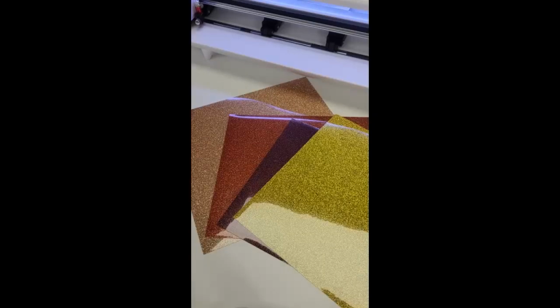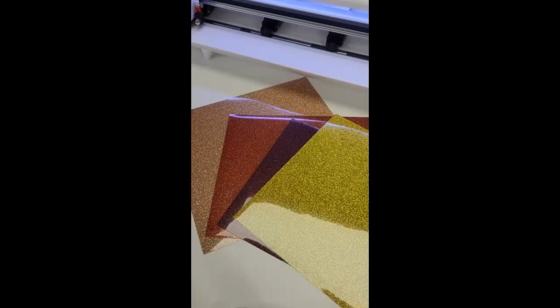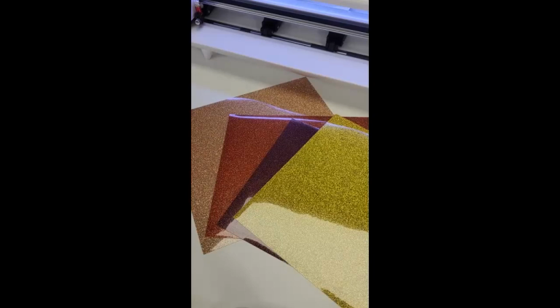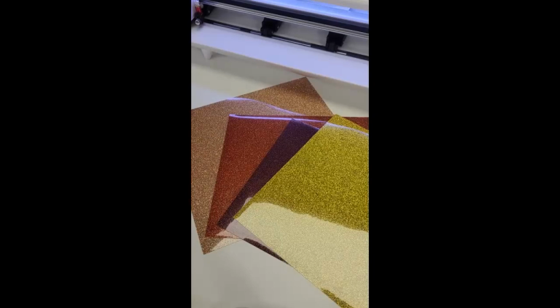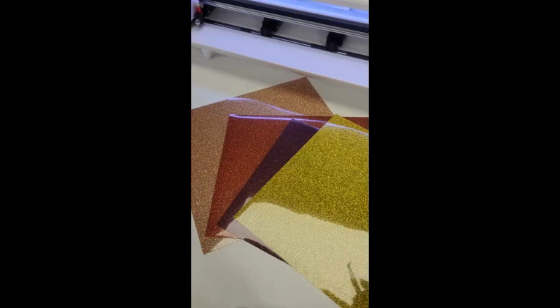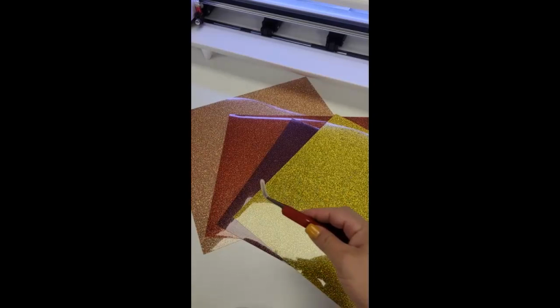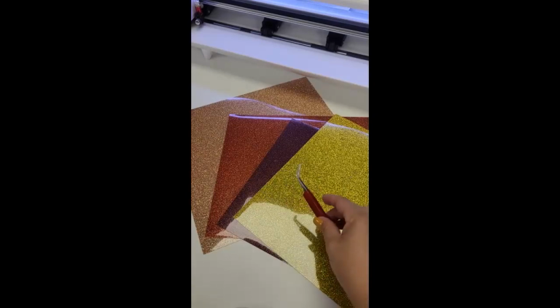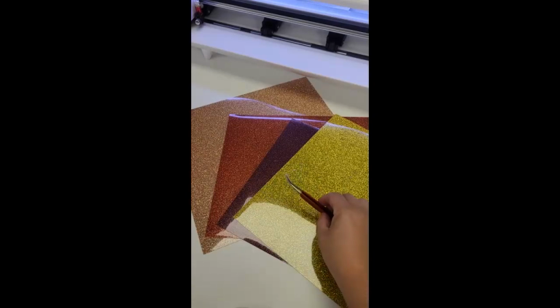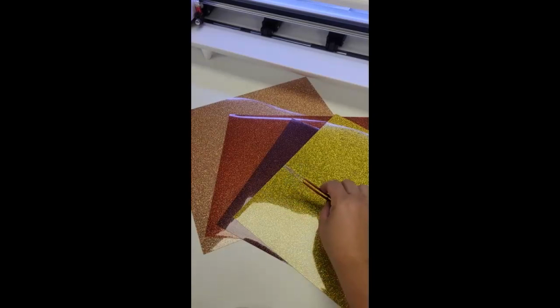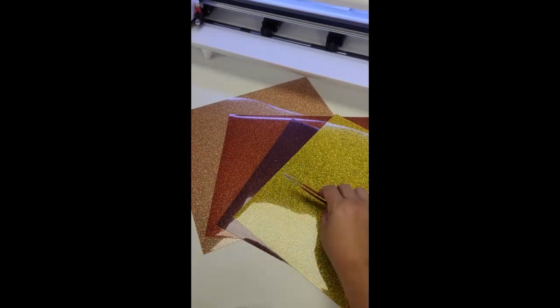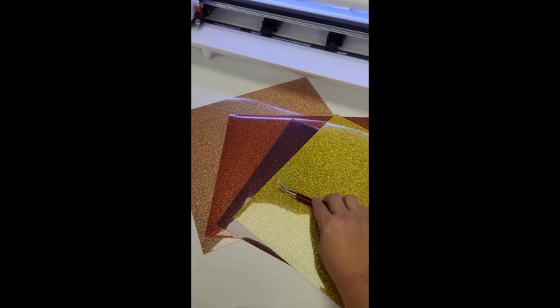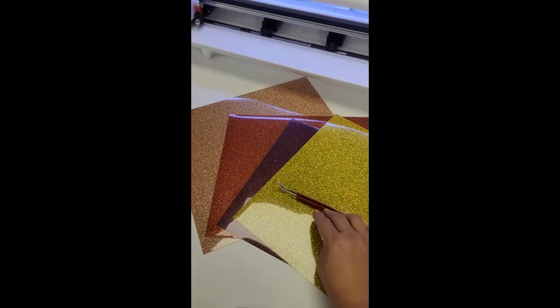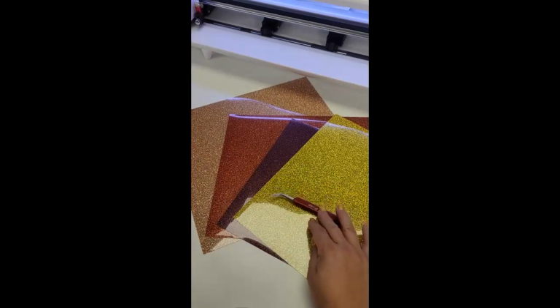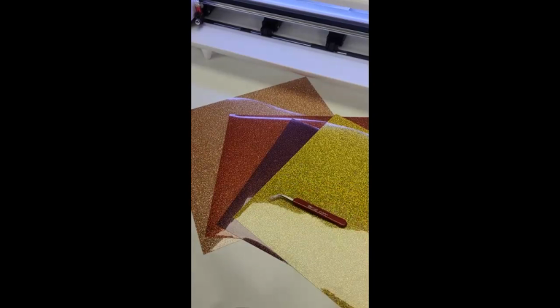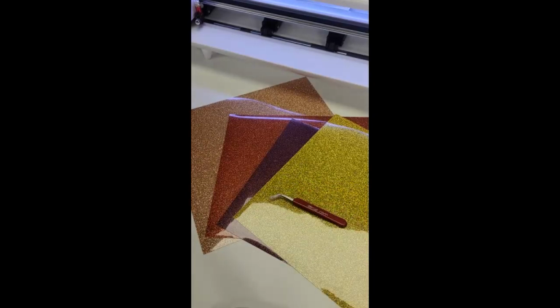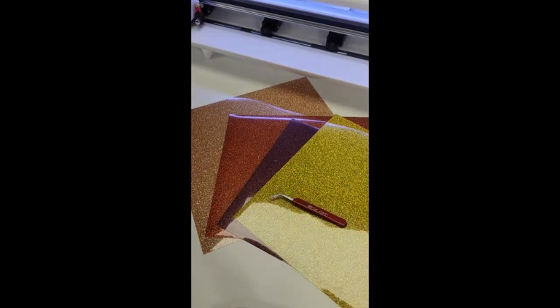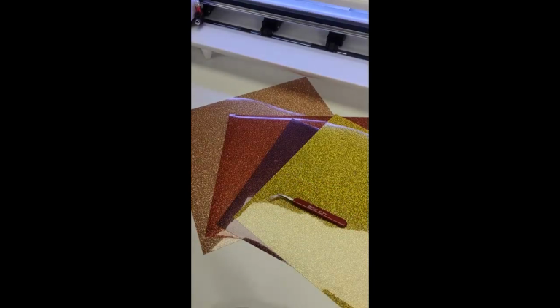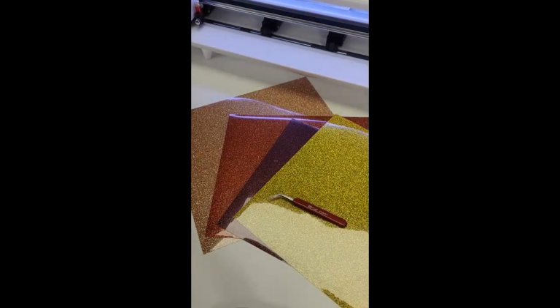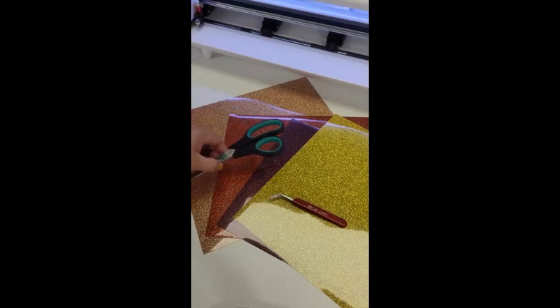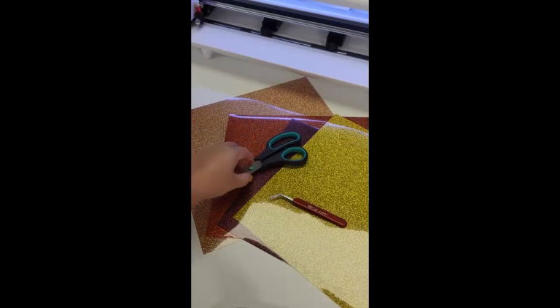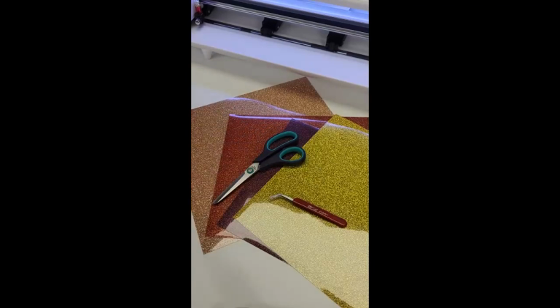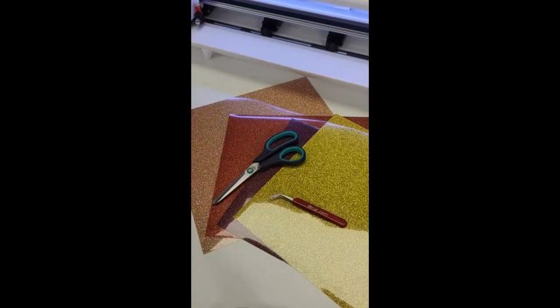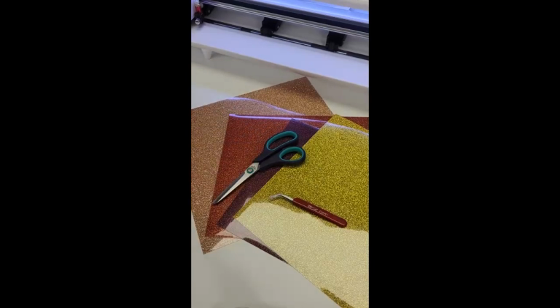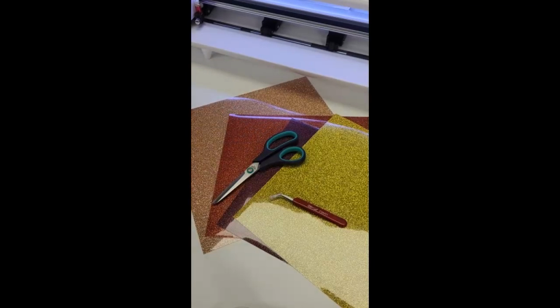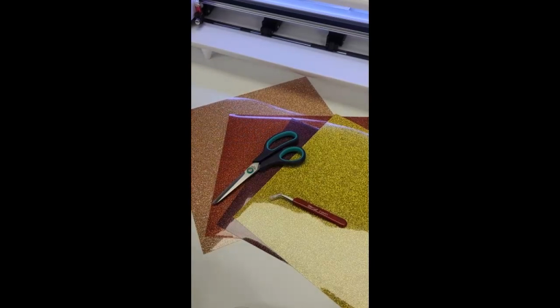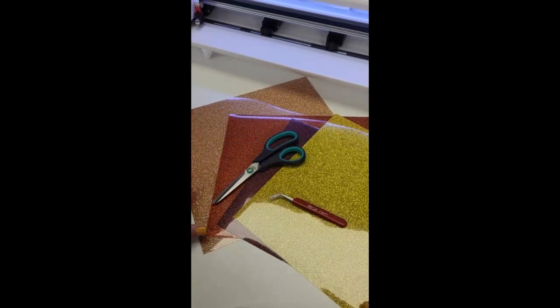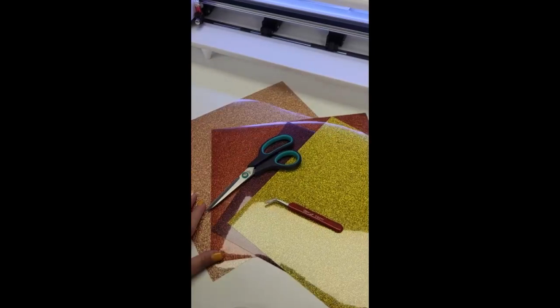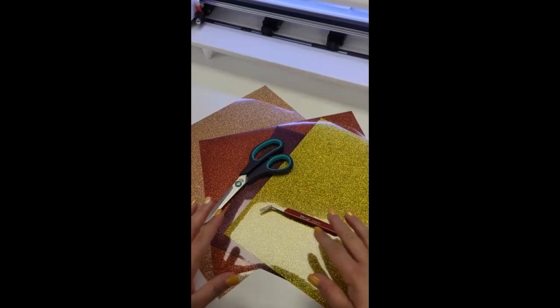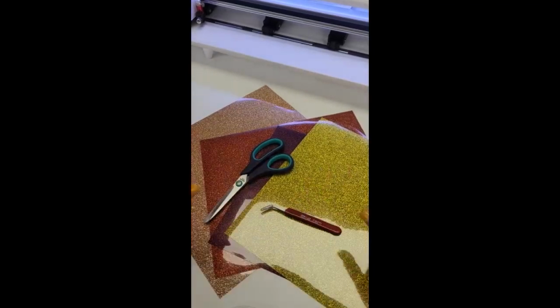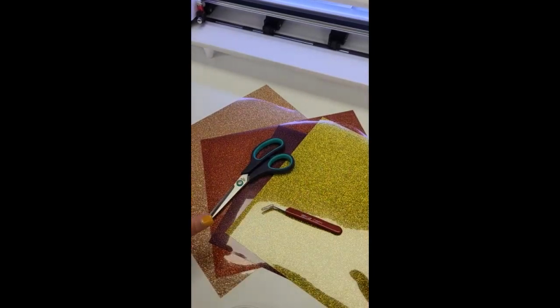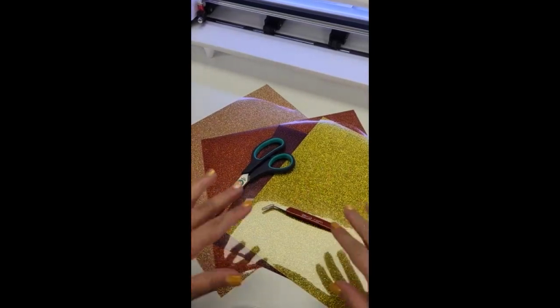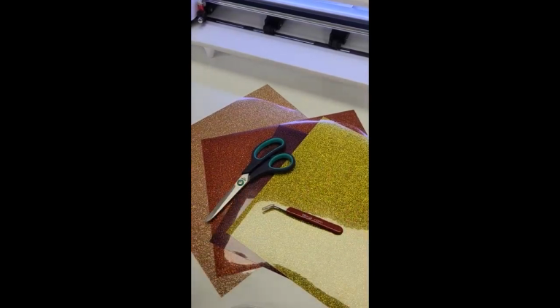This is where you use your scissors and your tweezers to weed out all the extra glitter.